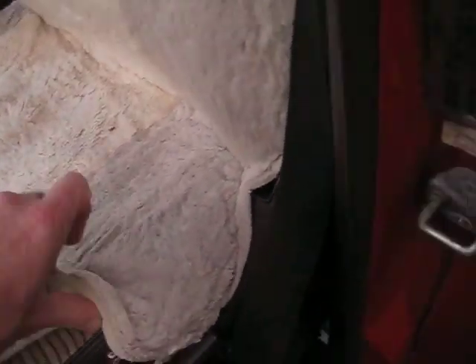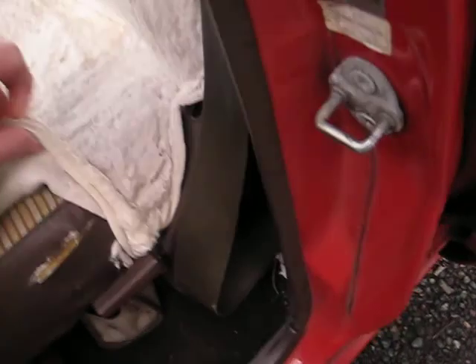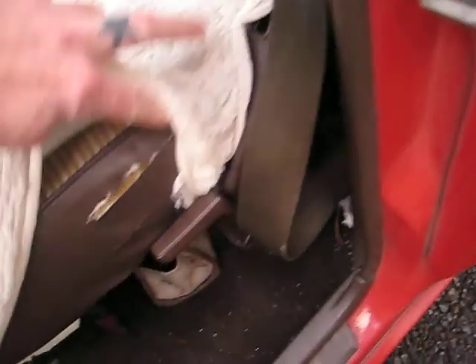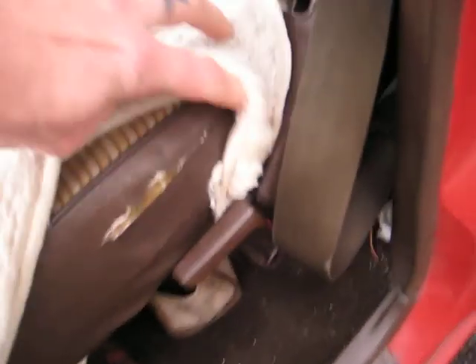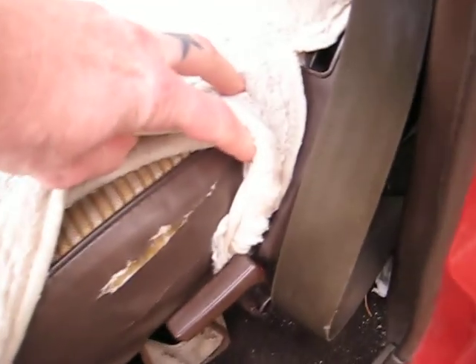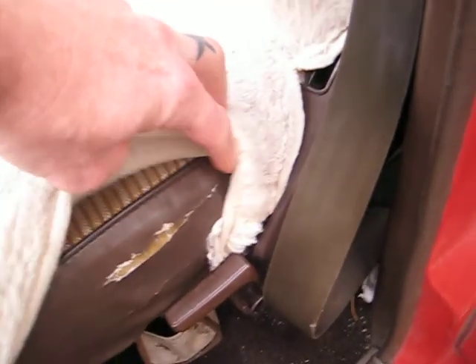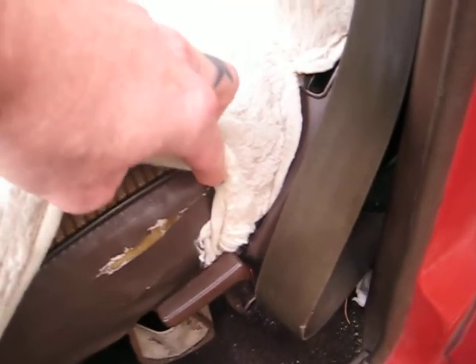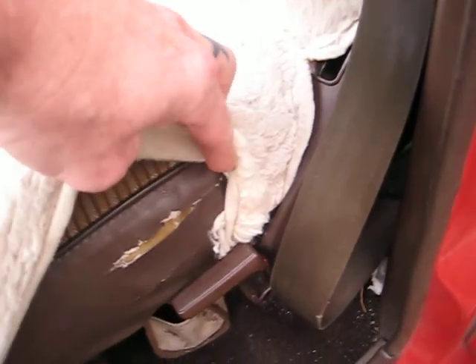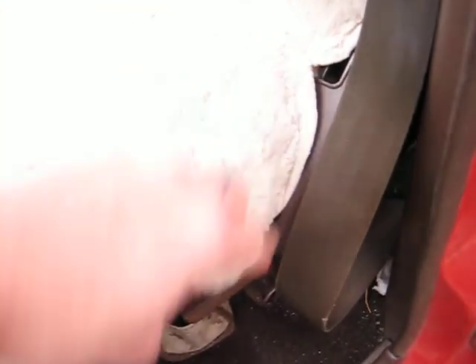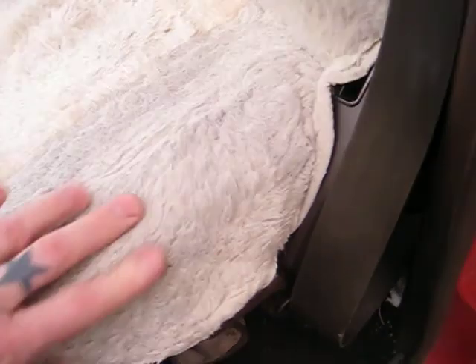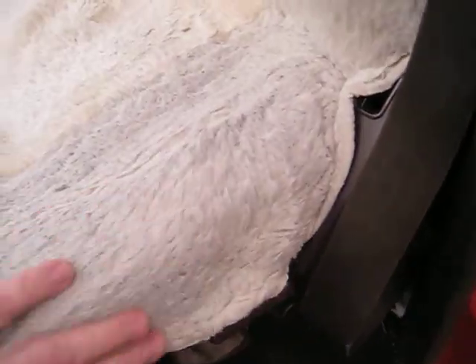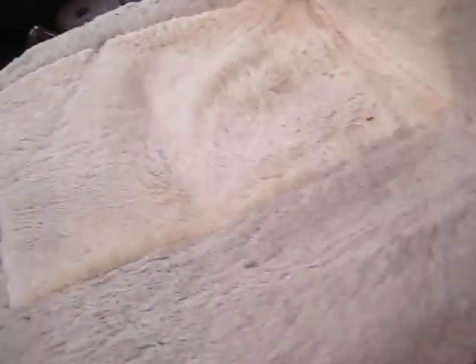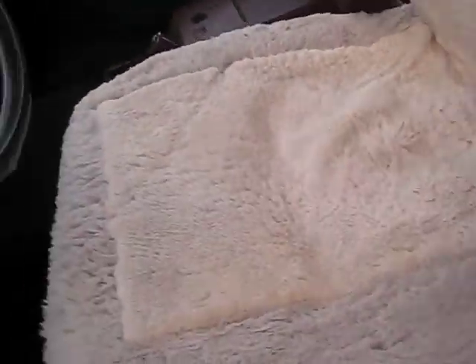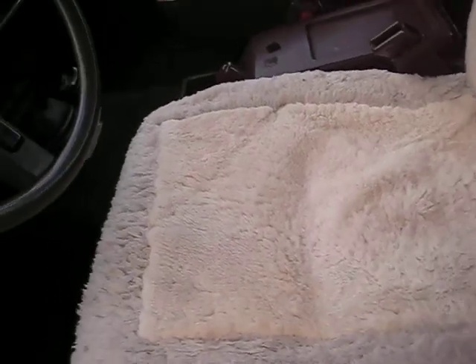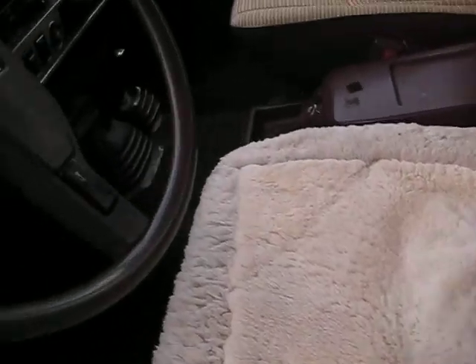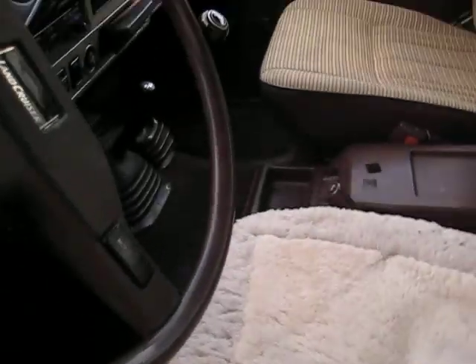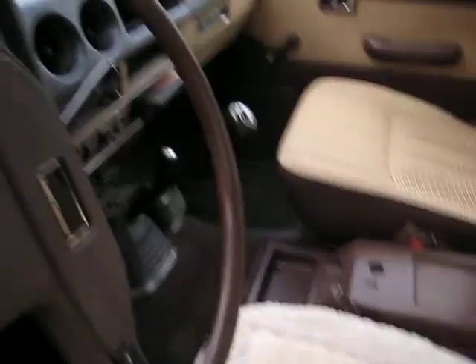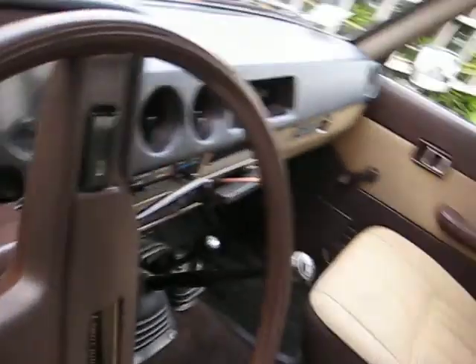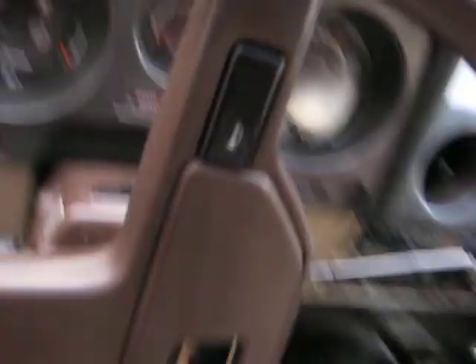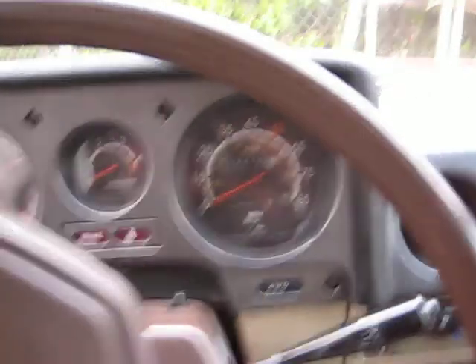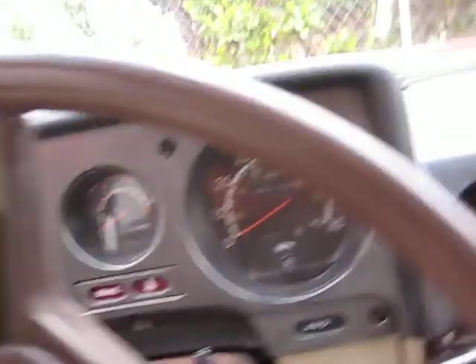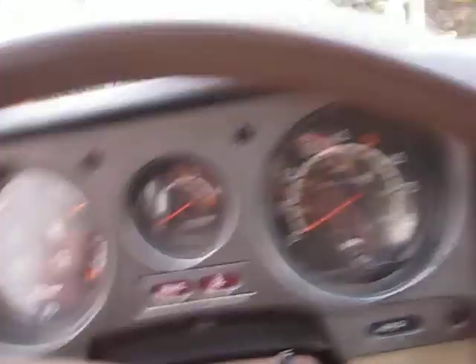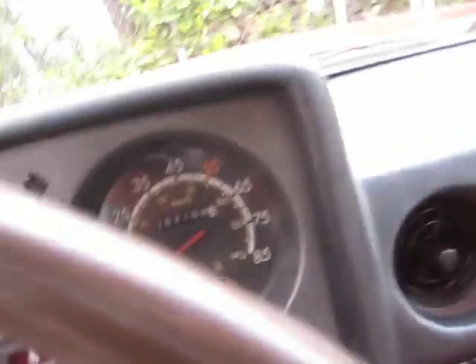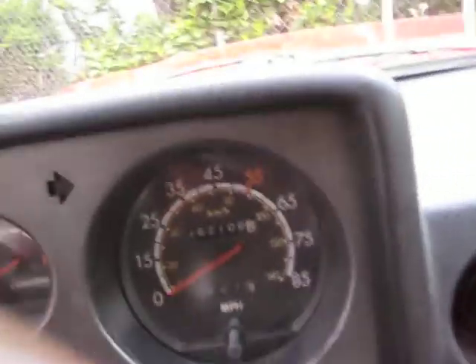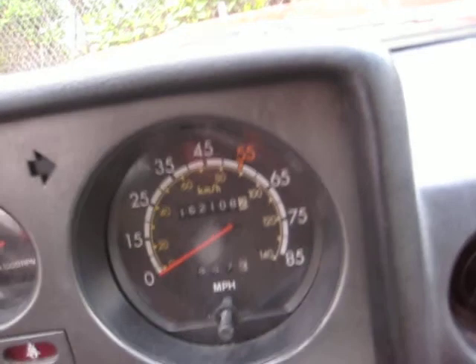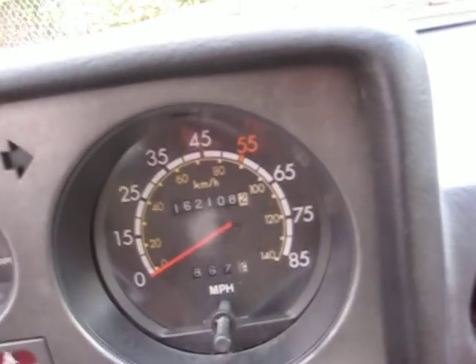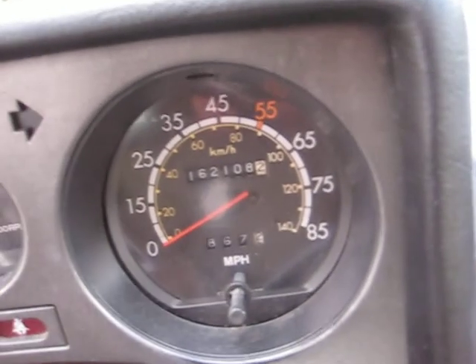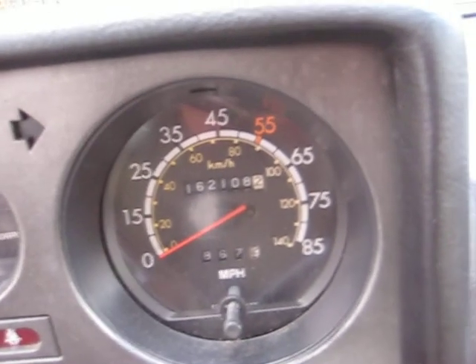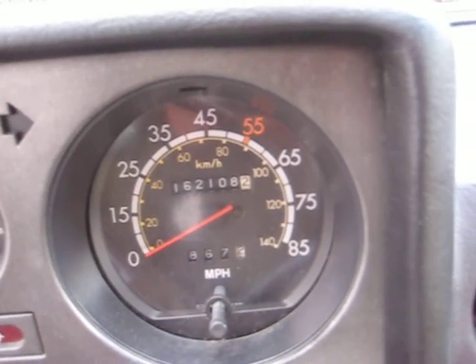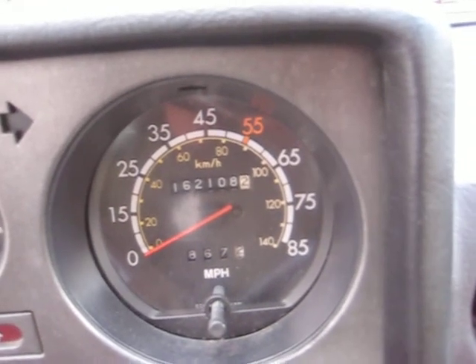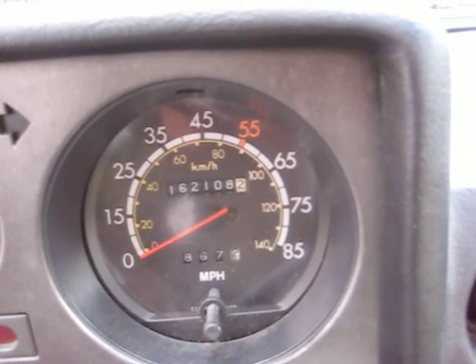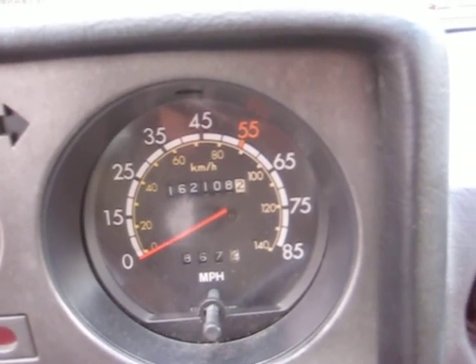This is the only hole, the only tear in the seat right there, and we put a cover on here to protect it. You can see the mileage on the dash.